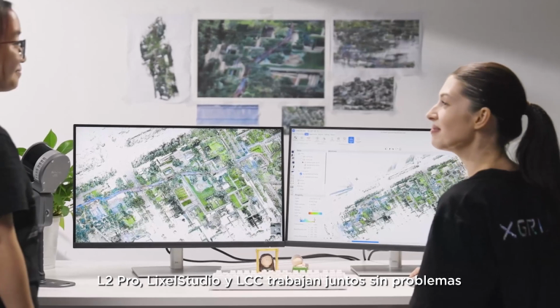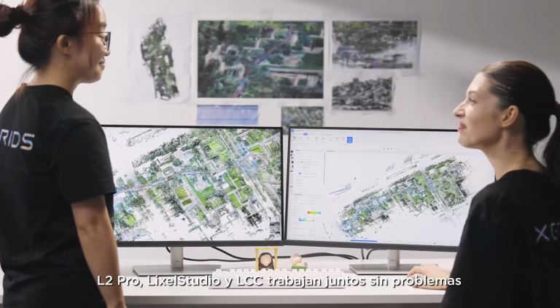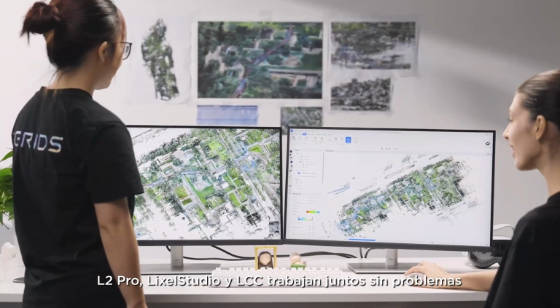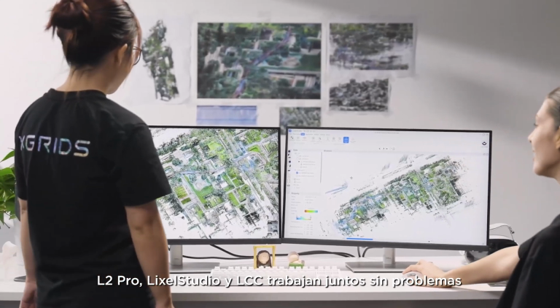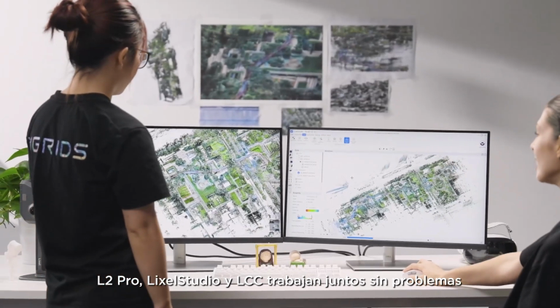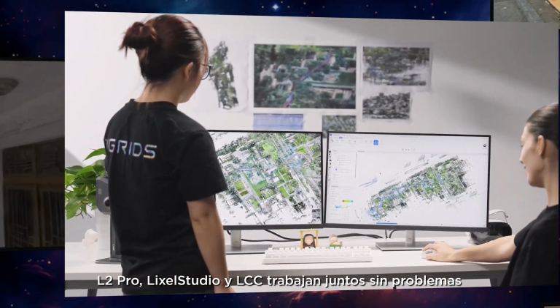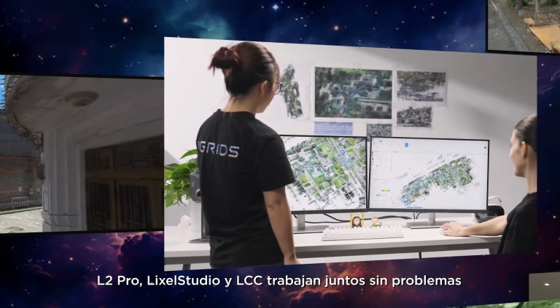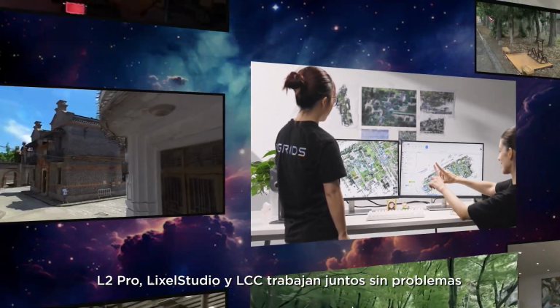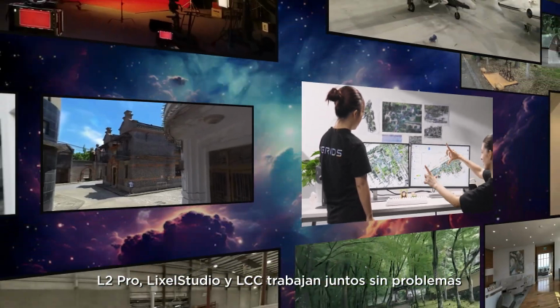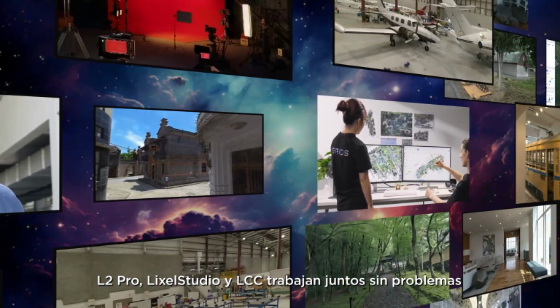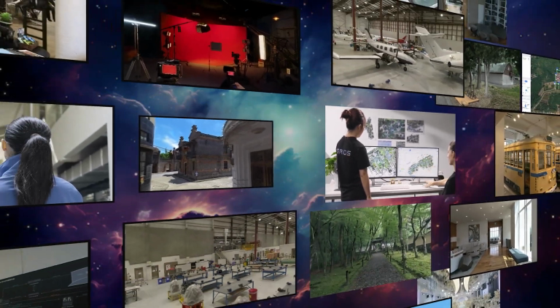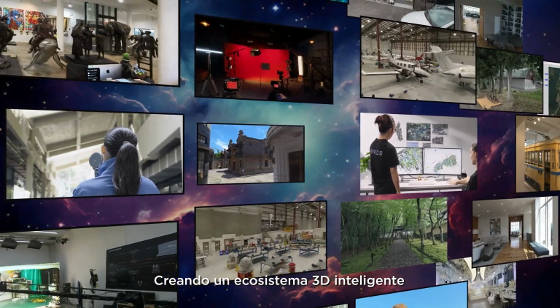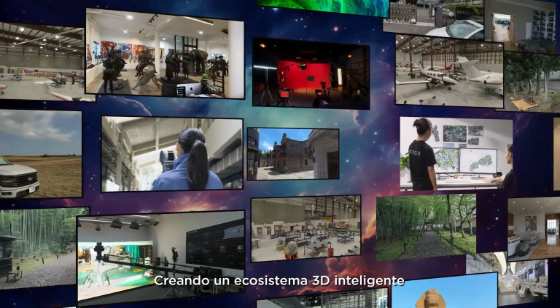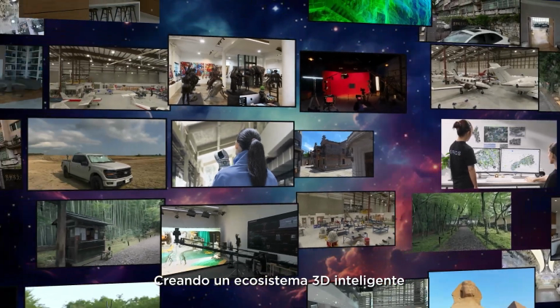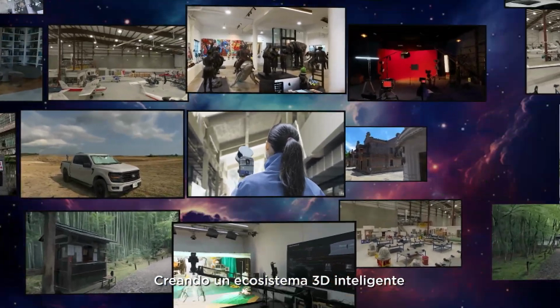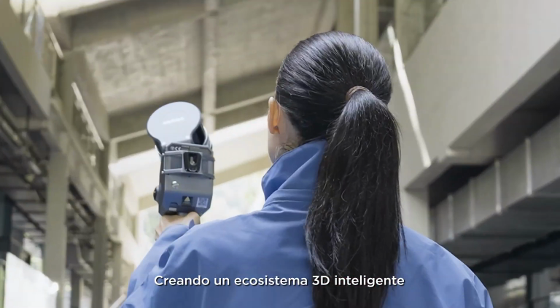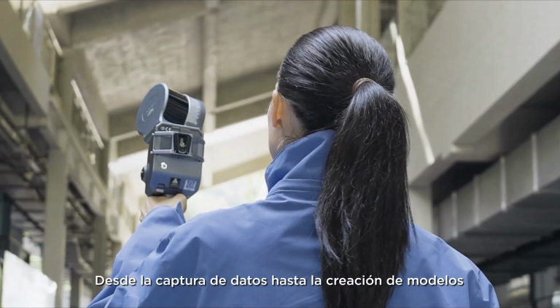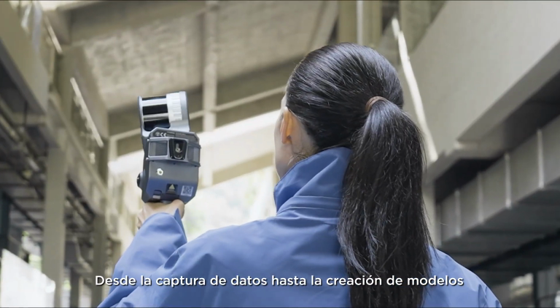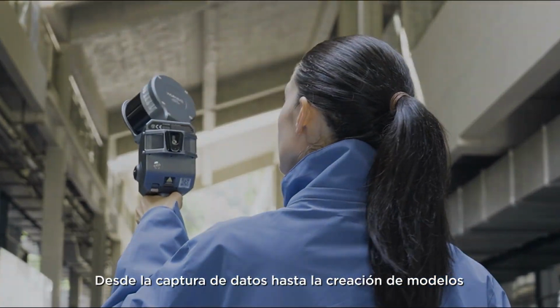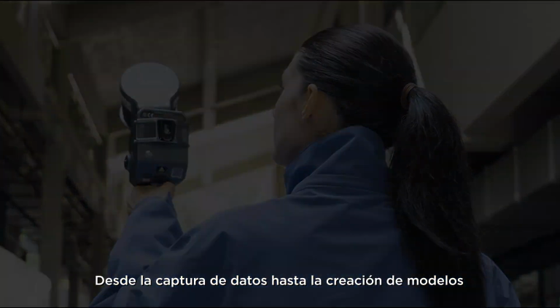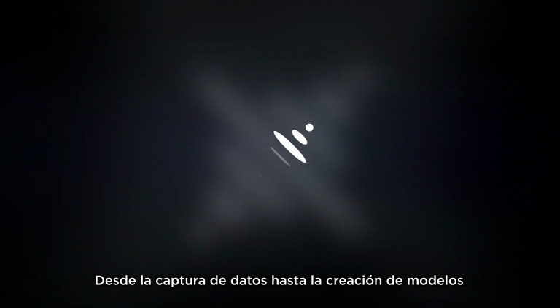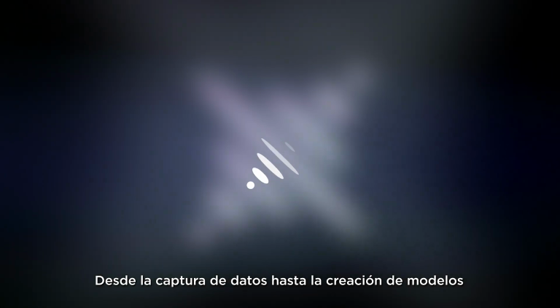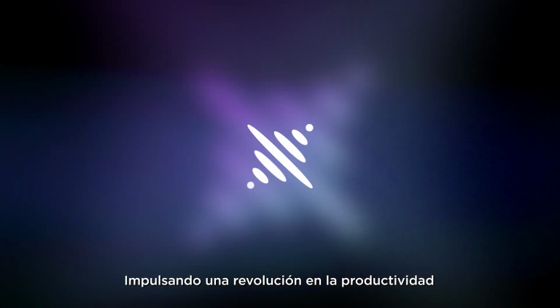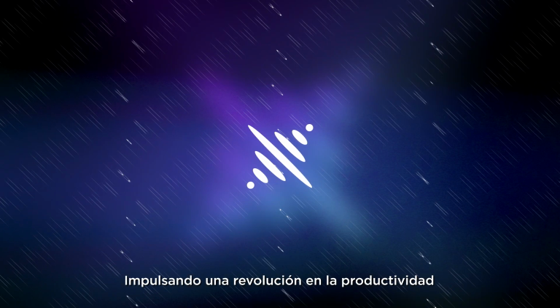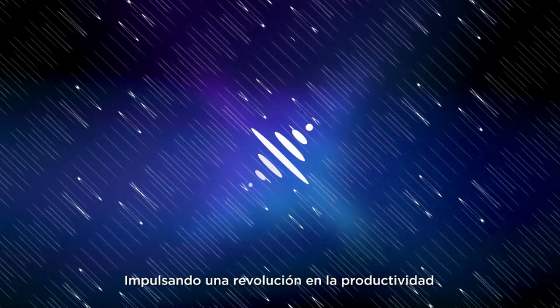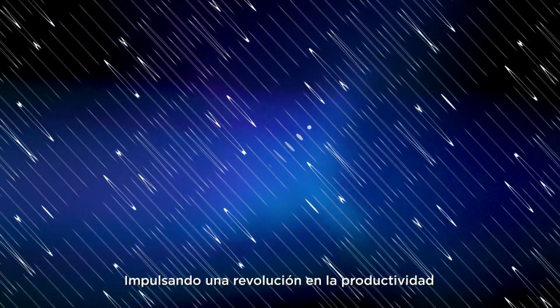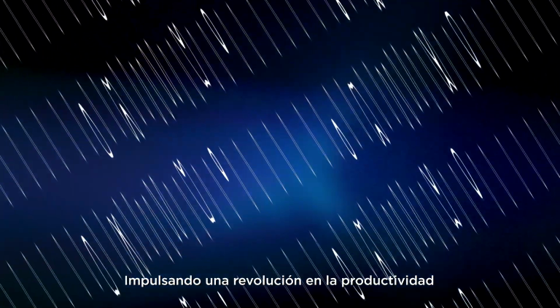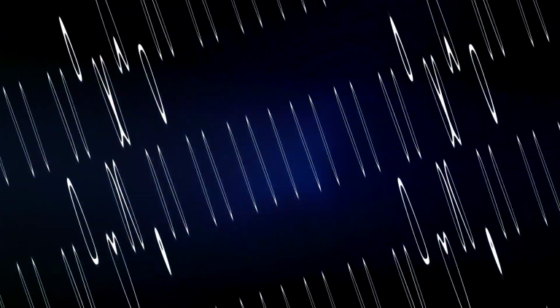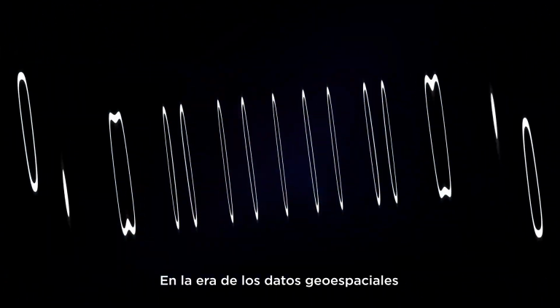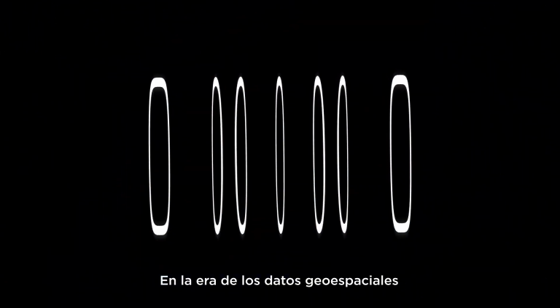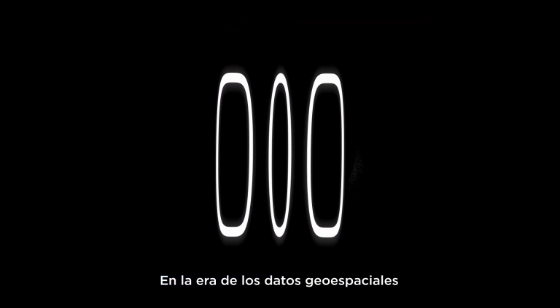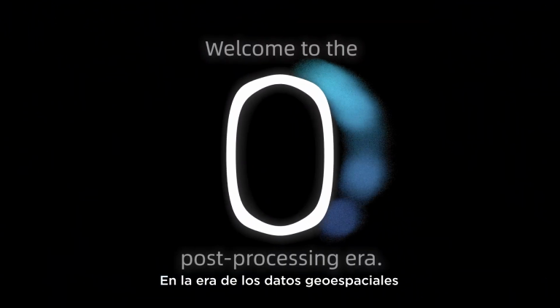L2 Pro, LikeSol Studio, and LCC work seamlessly together, creating a smart 3D ecosystem from data capture to model creation — driving a productivity revolution in the era of spatial computing.